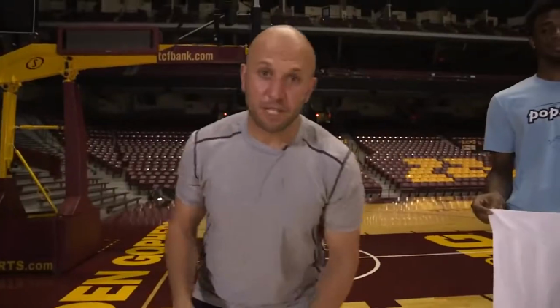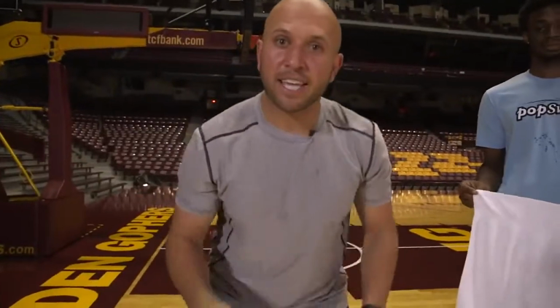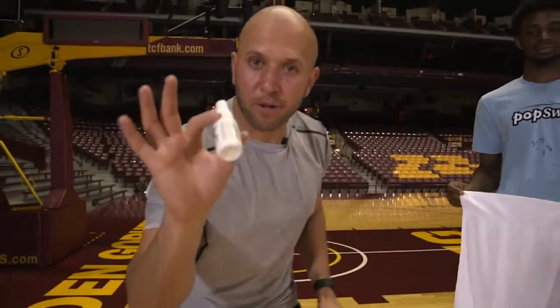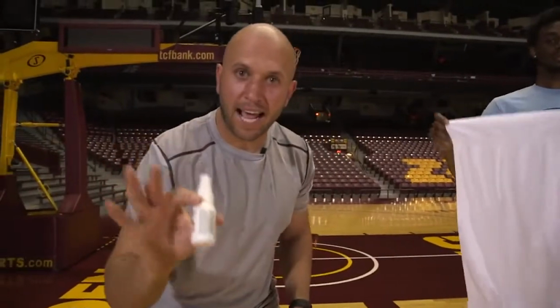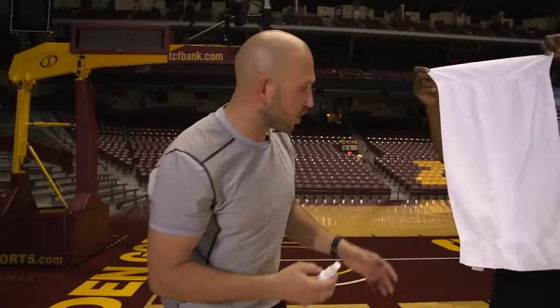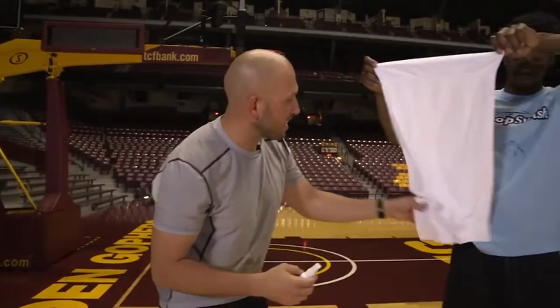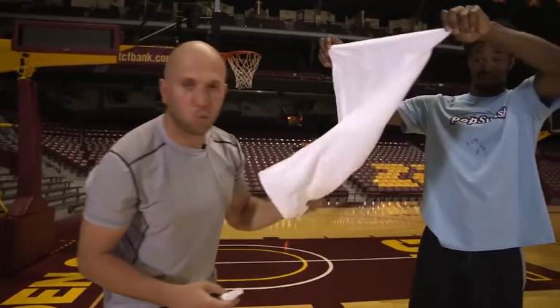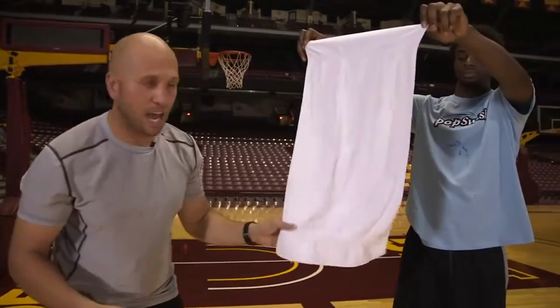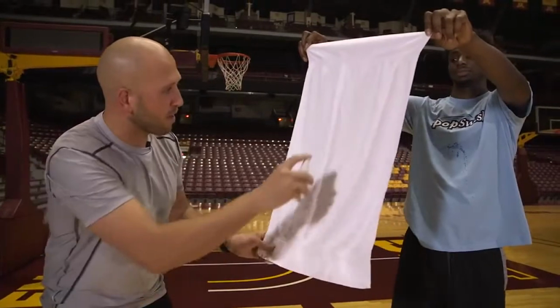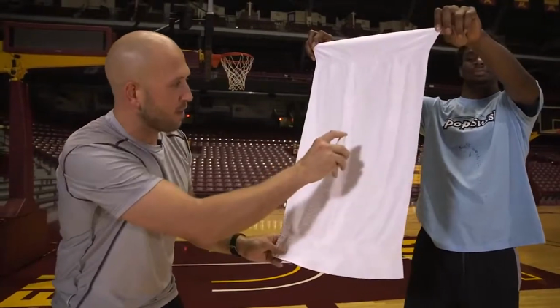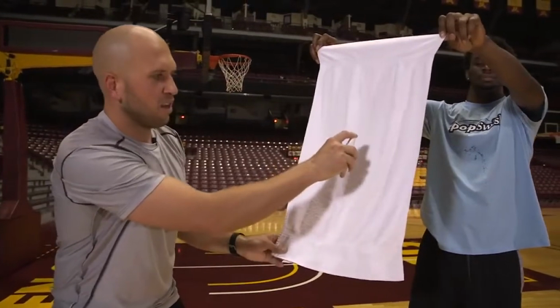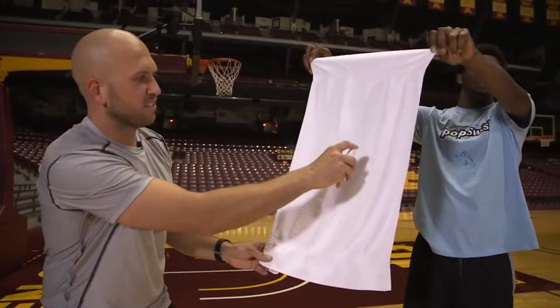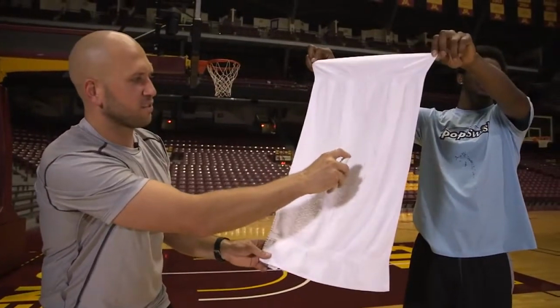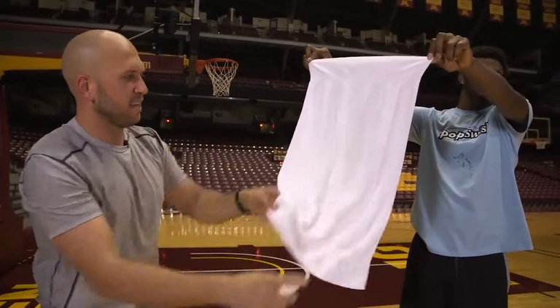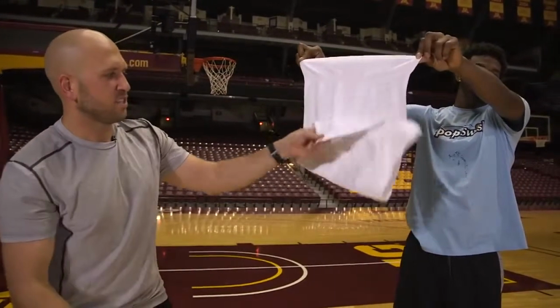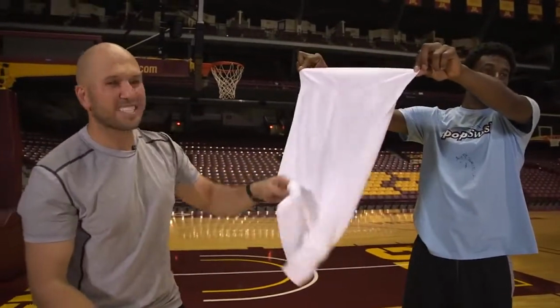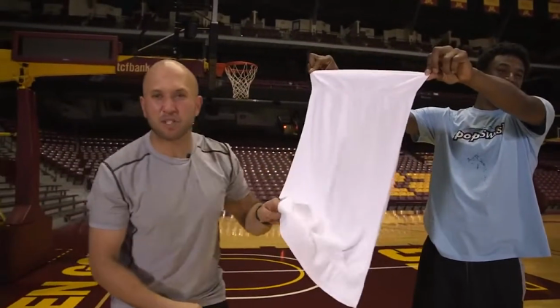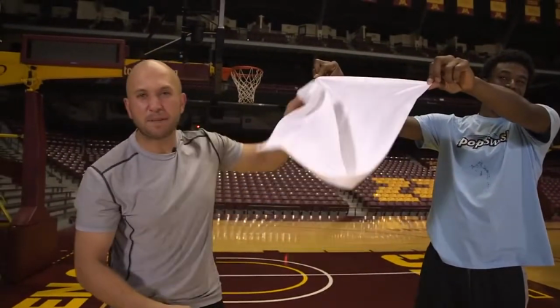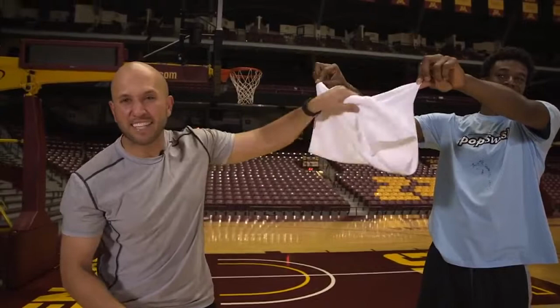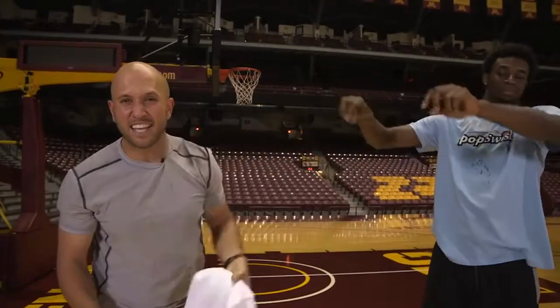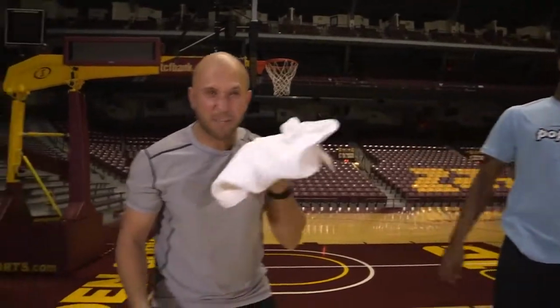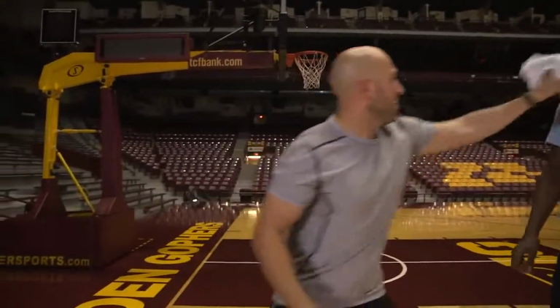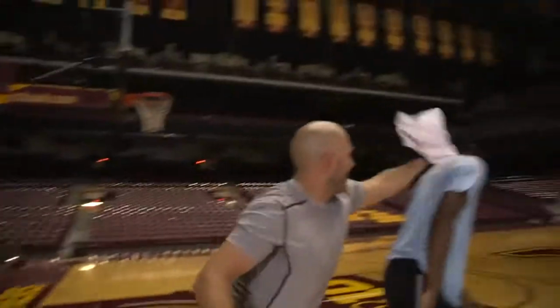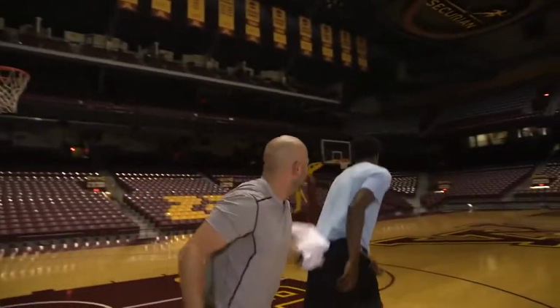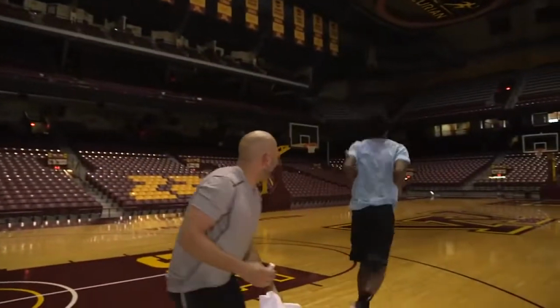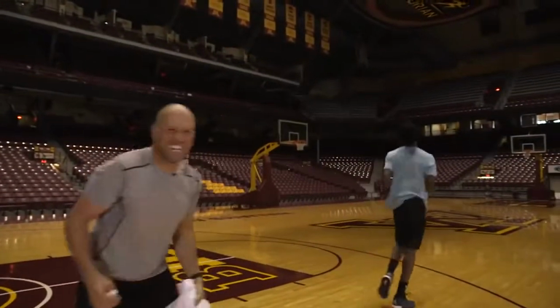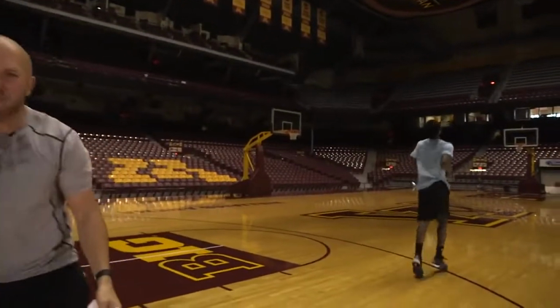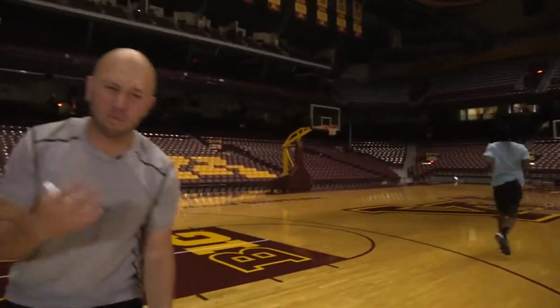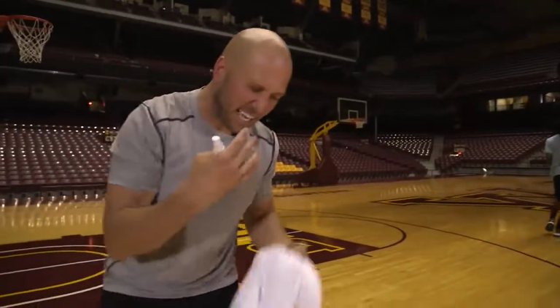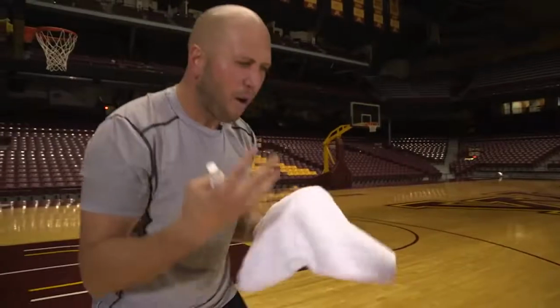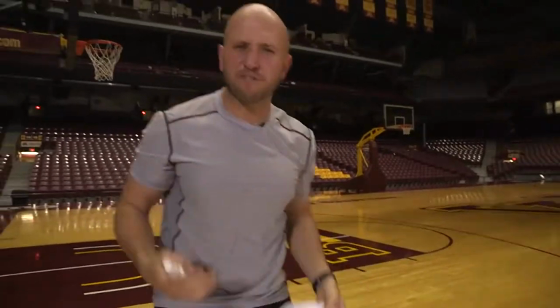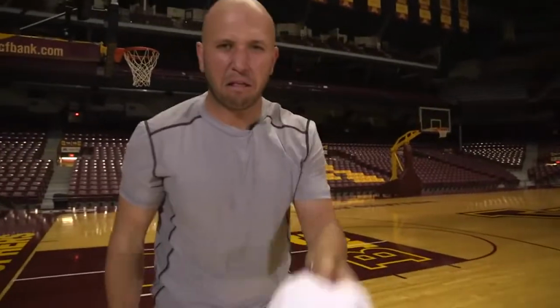For this prank, get a bottle of liquid ass. Go to your teammate's sweat towel and spray it down. This stuff stinks so bad. So the next time he goes to wipe his face, it's going to be like — ugh. It's going to be horrible. It's going to be like a face full of ugh.